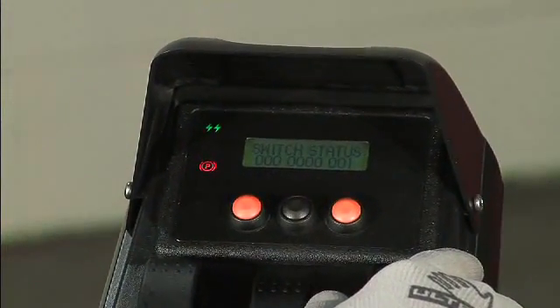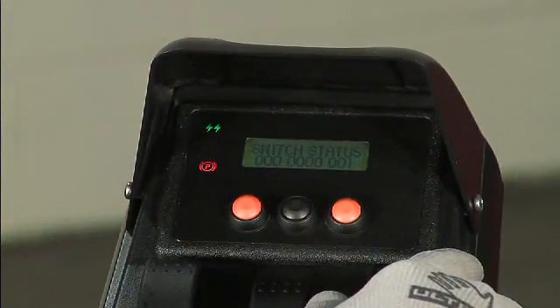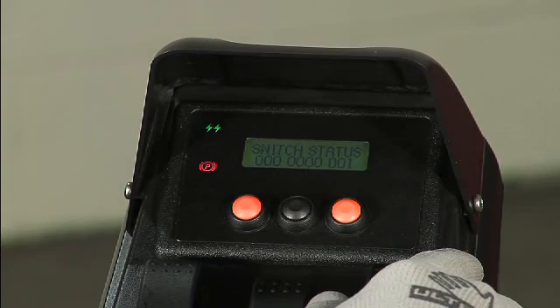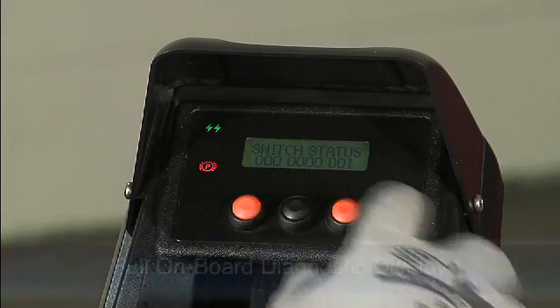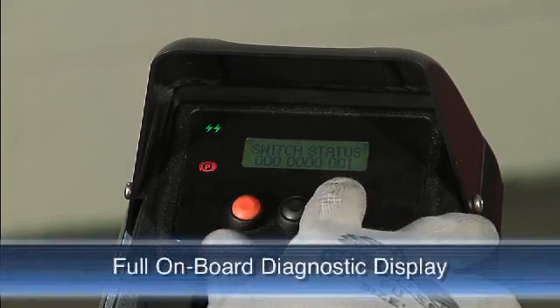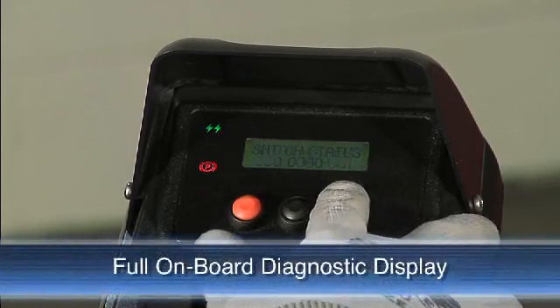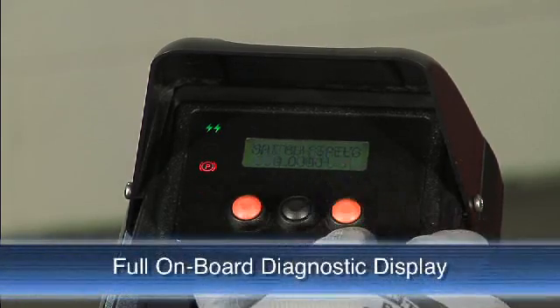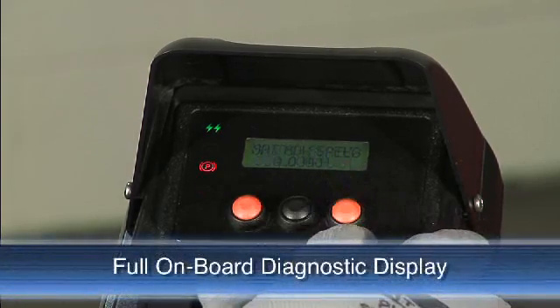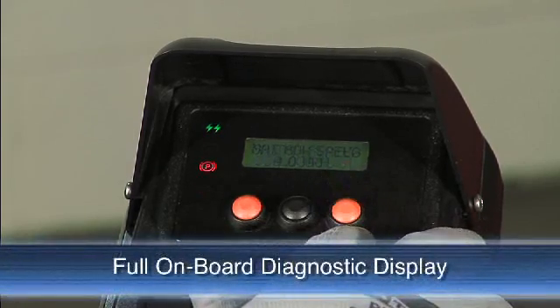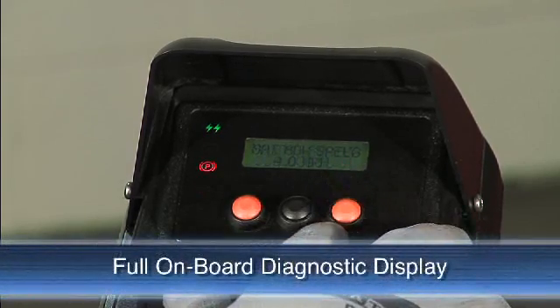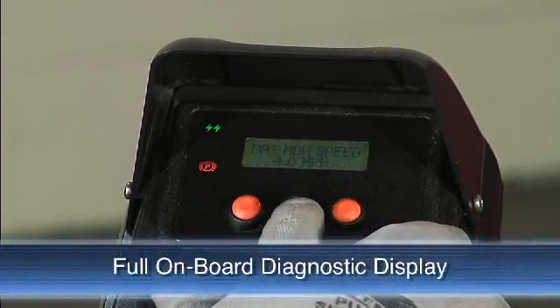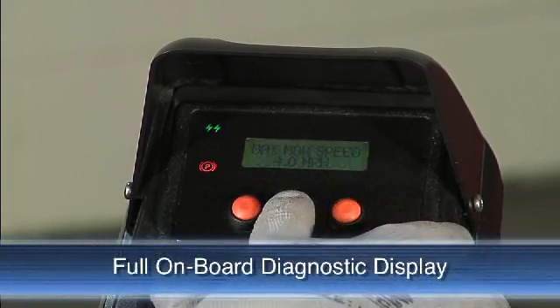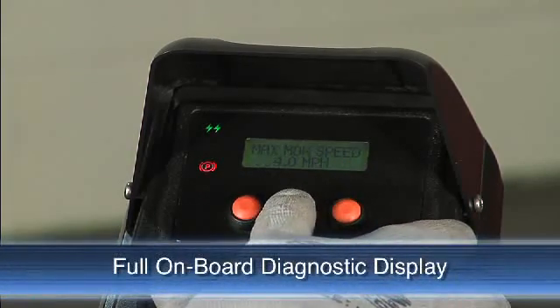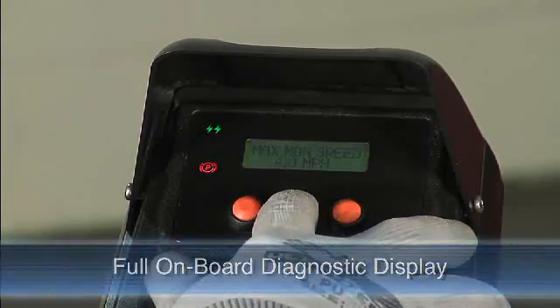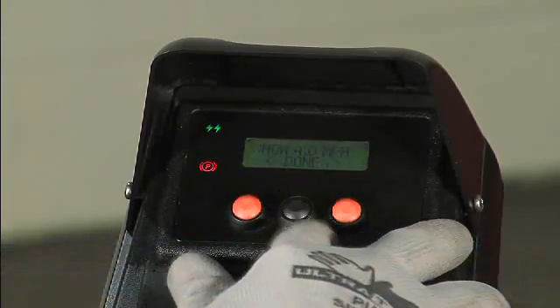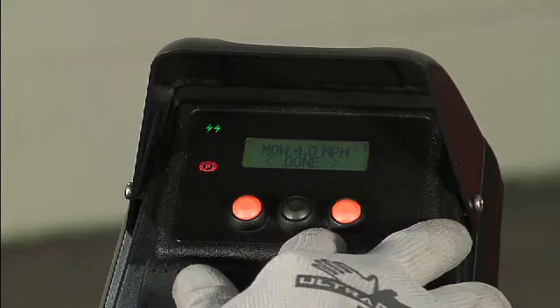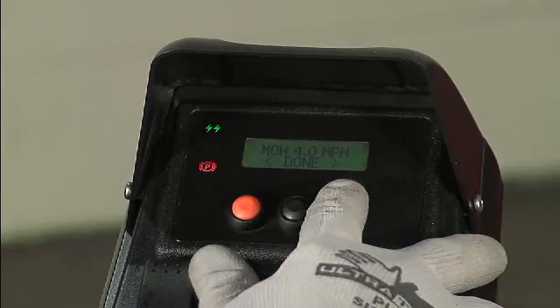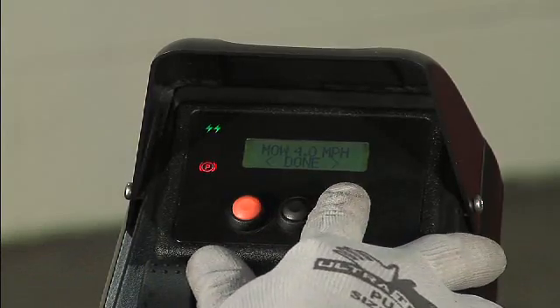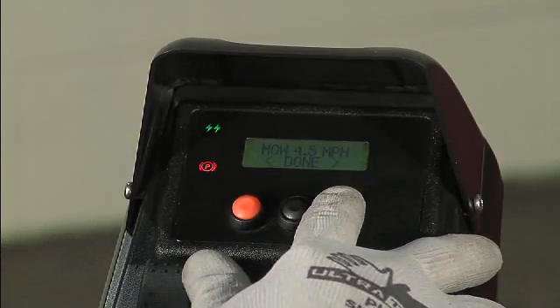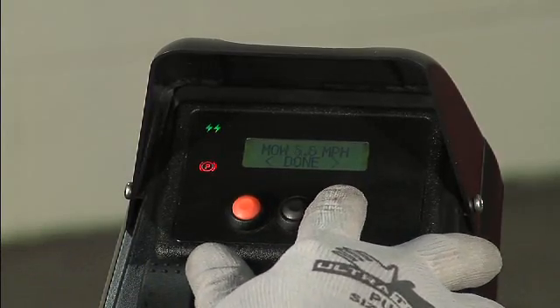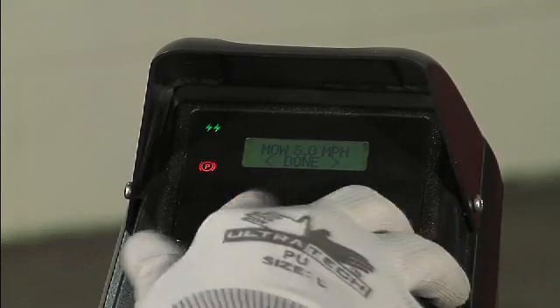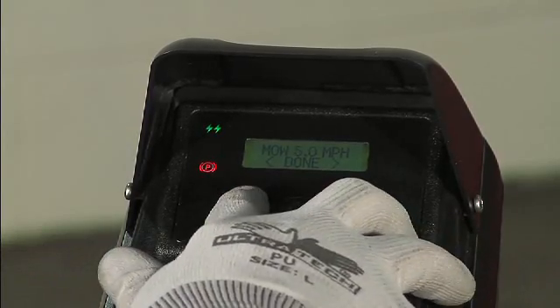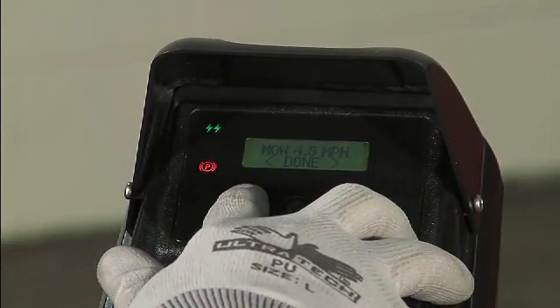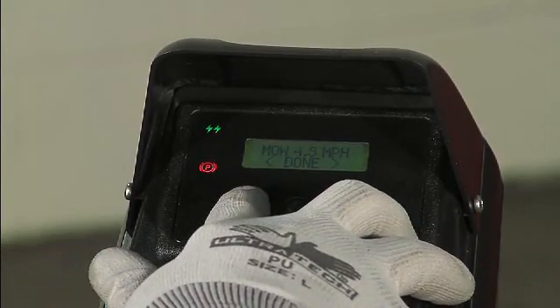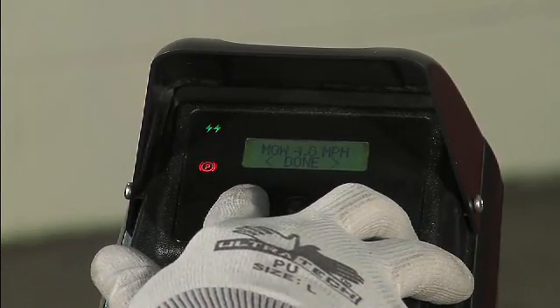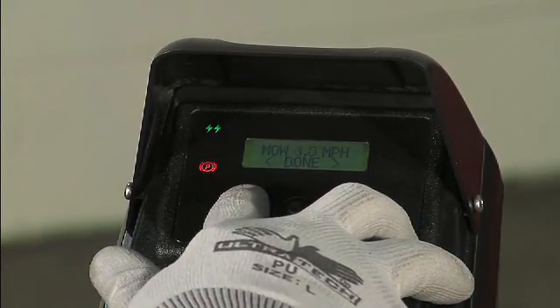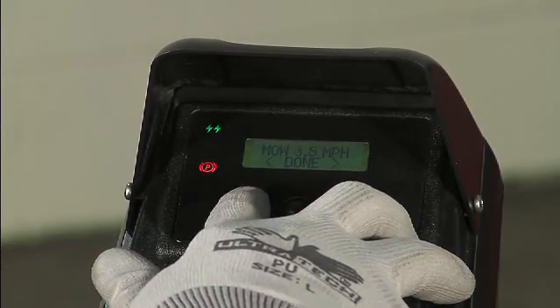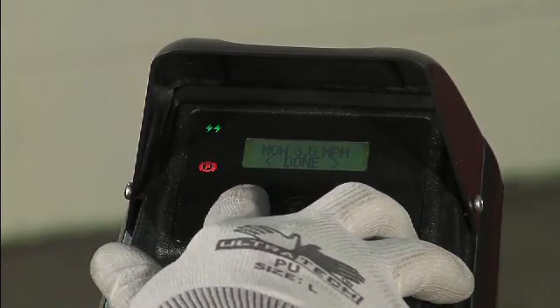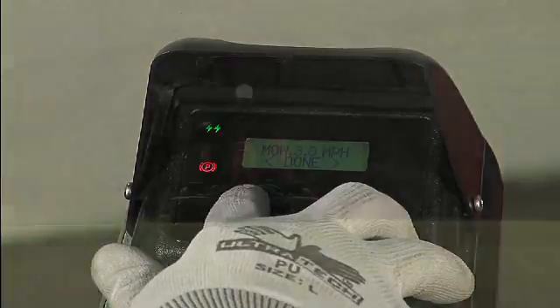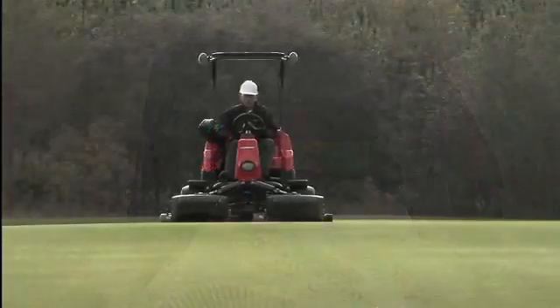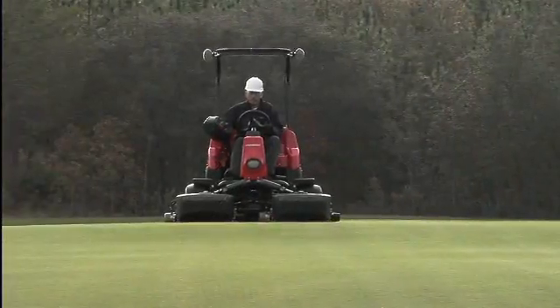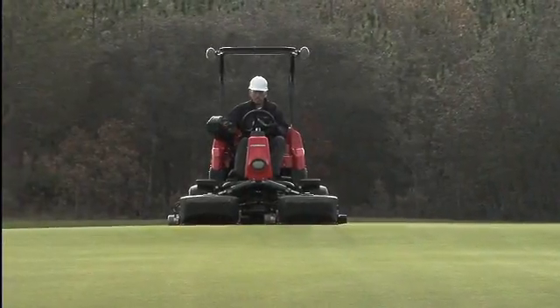As far as serviceability goes, the Eclipse 322 features full onboard diagnostics displayed for easy readout. There are no additional diagnostic tools or attachments required, so servicing is easier than ever.